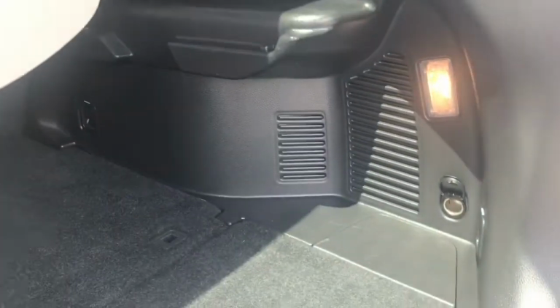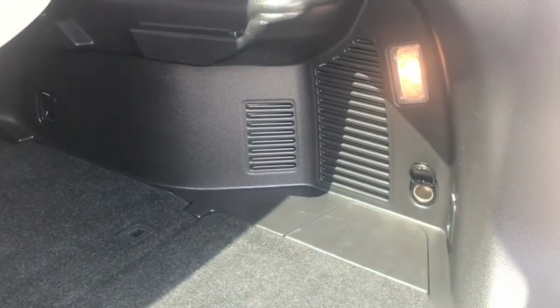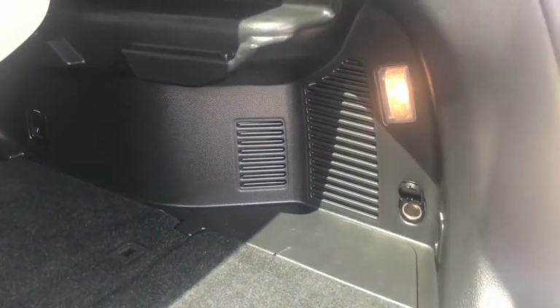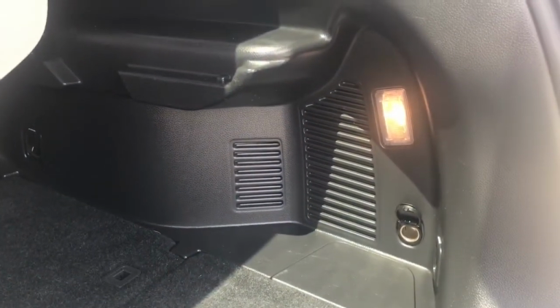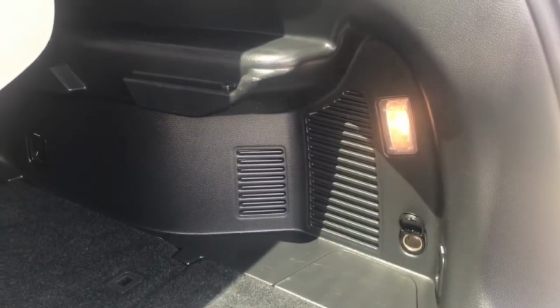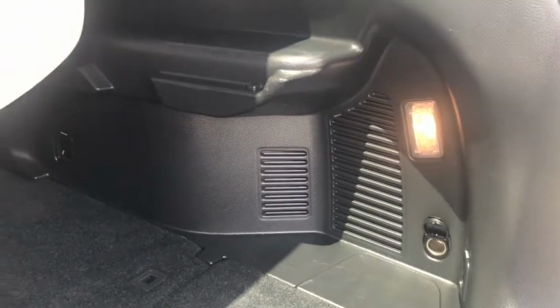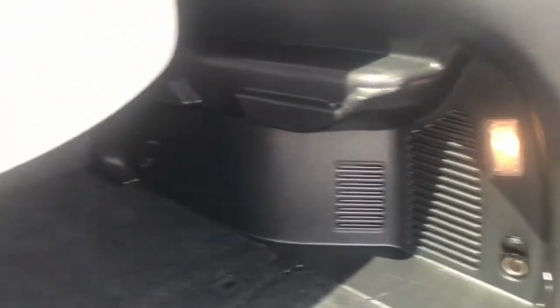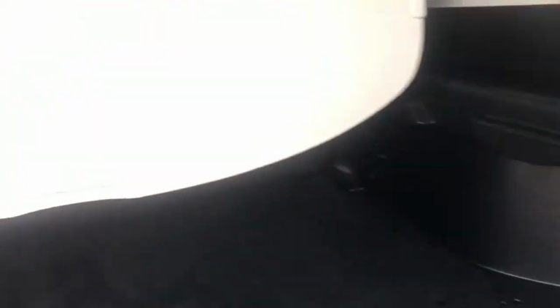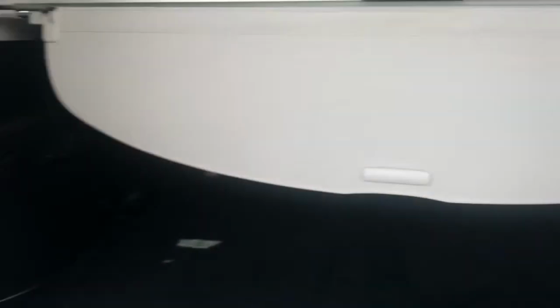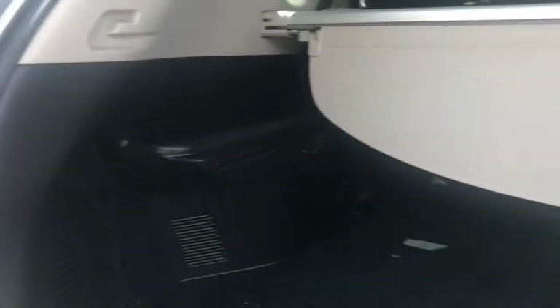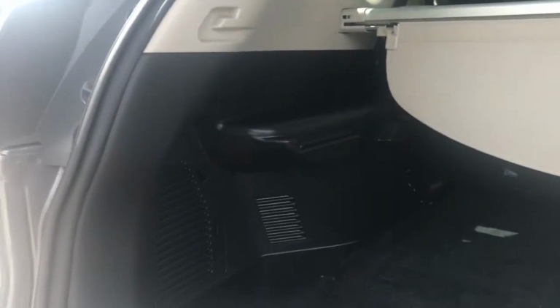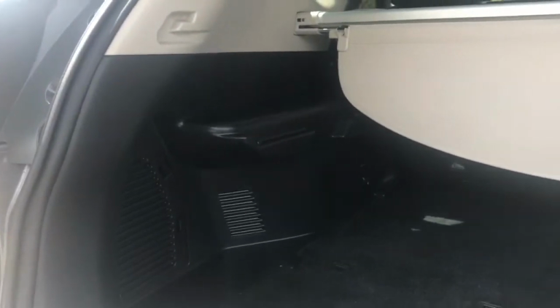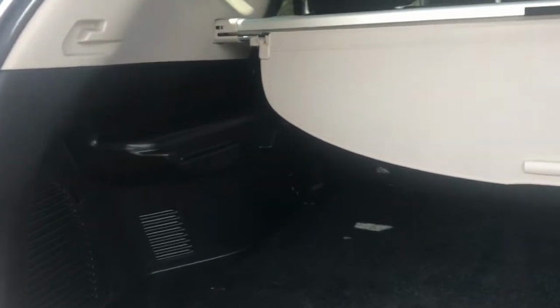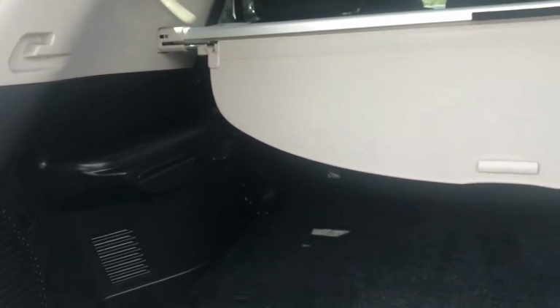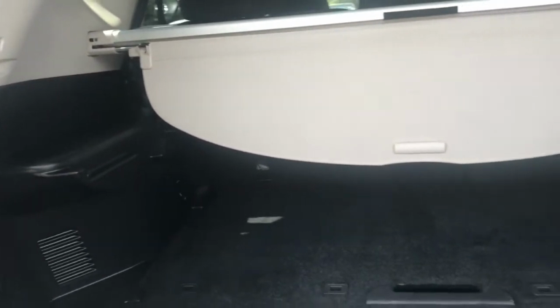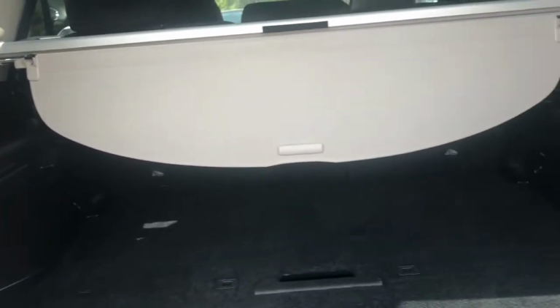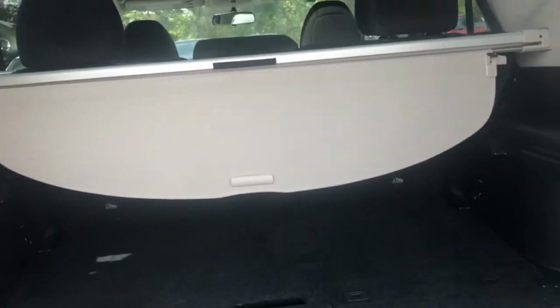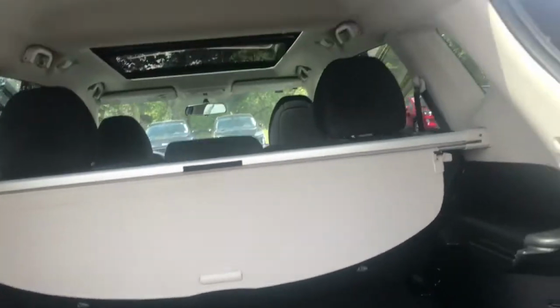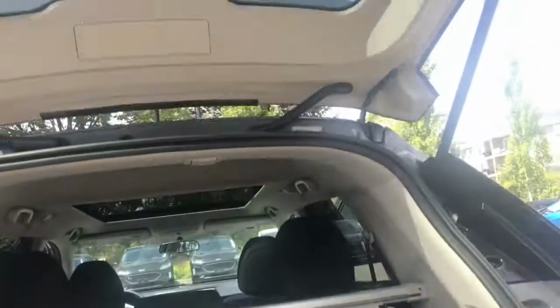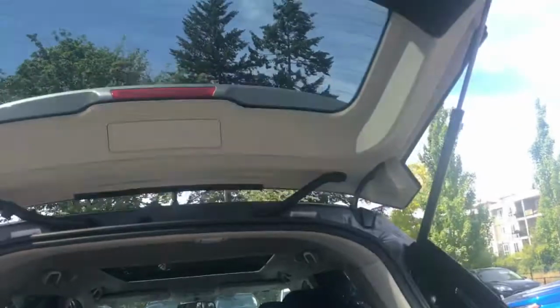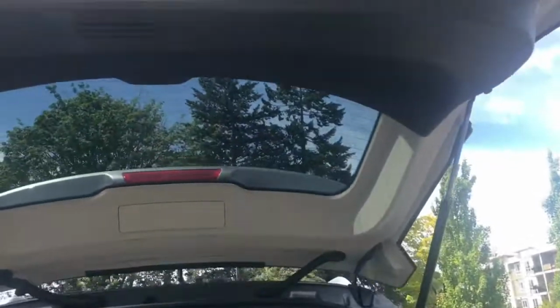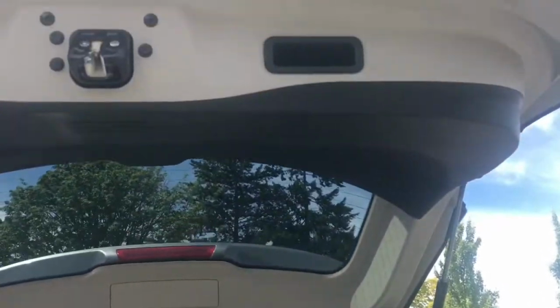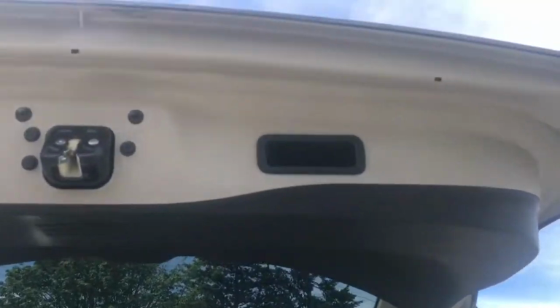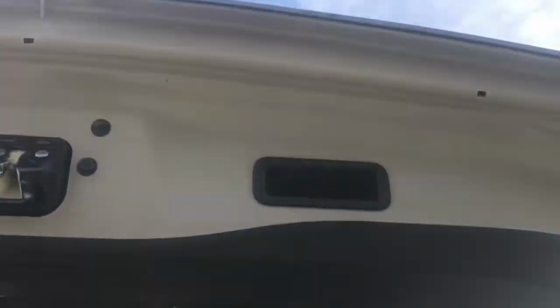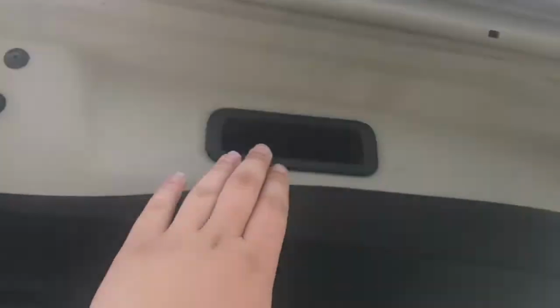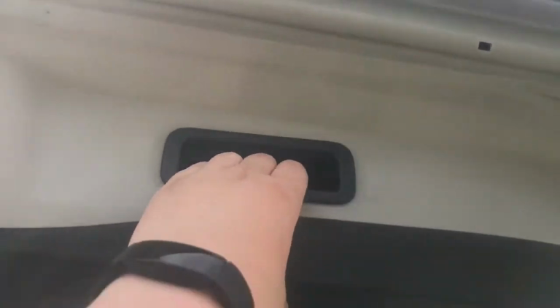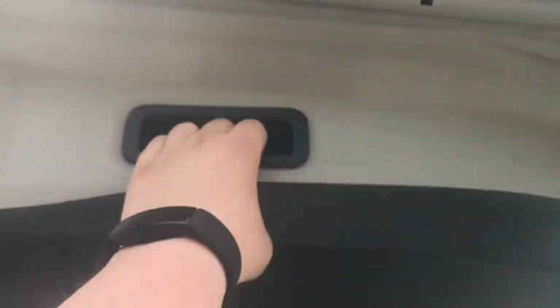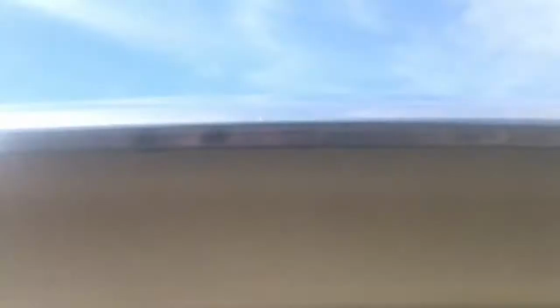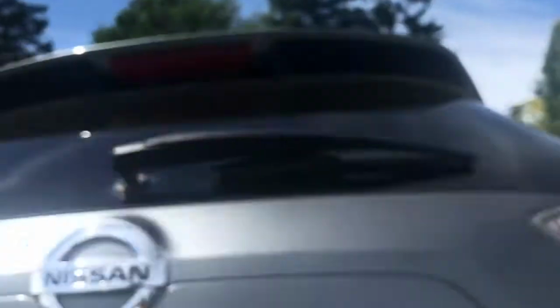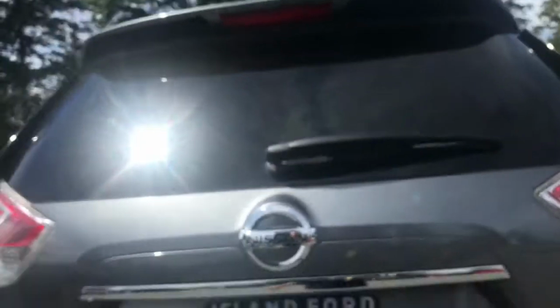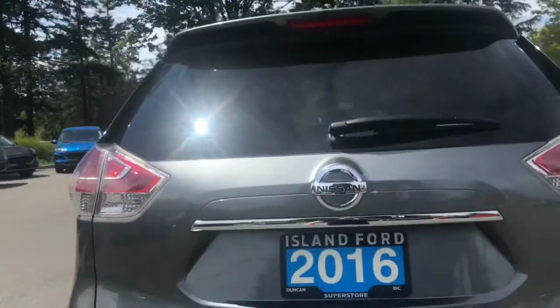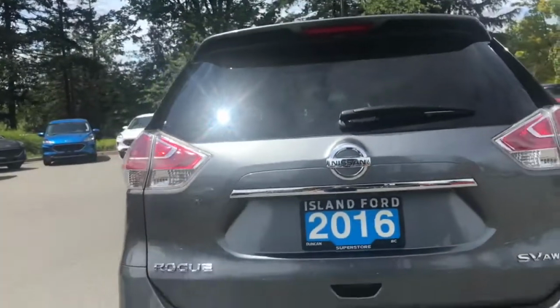You have 12 volts of power as well as lighting back here, and there are vents and tie-downs. When you're ready to go, there's a handle on the right-hand side that makes it super easy to close.